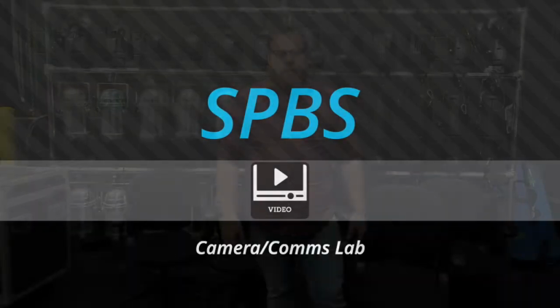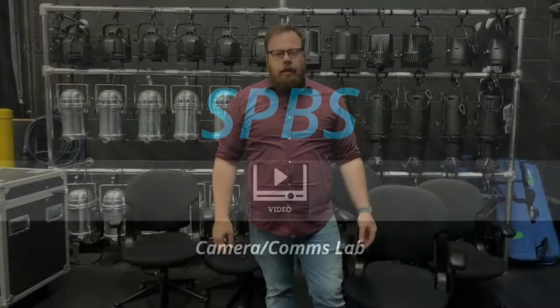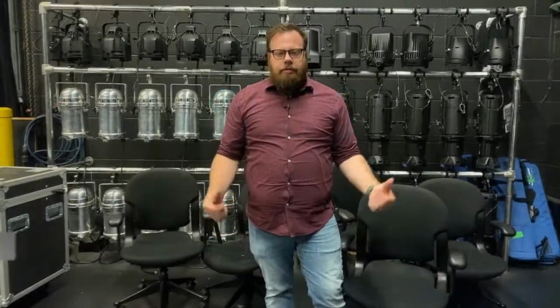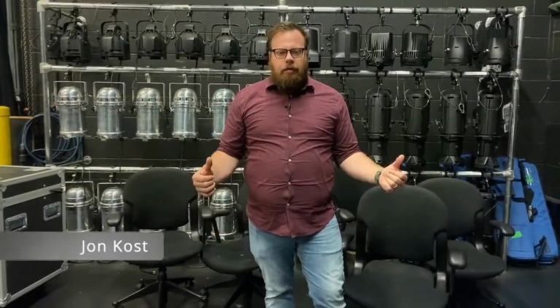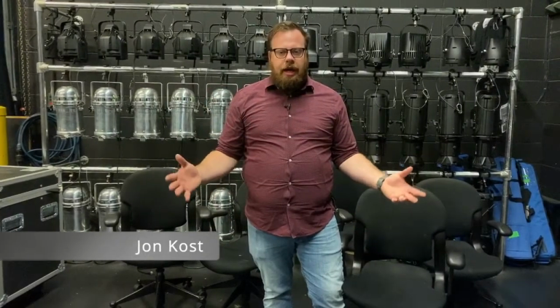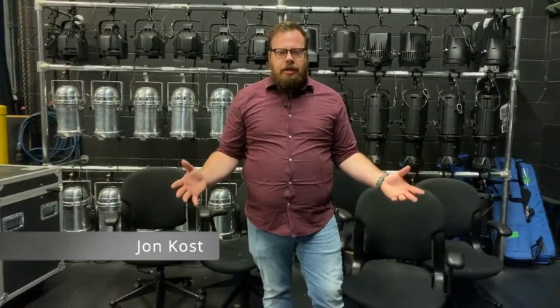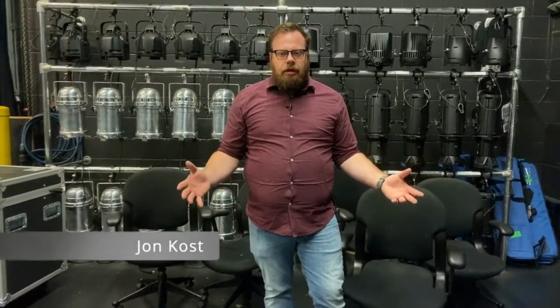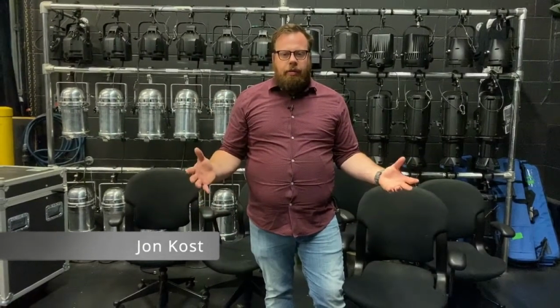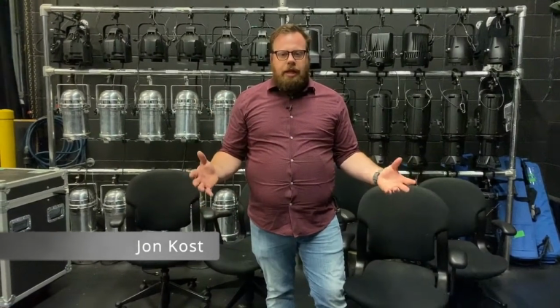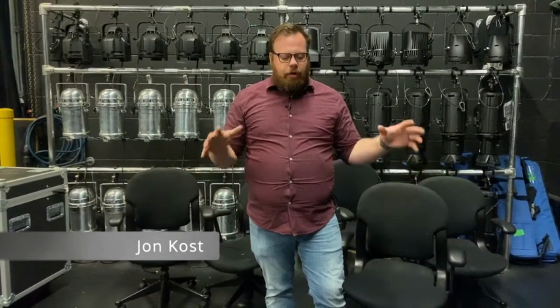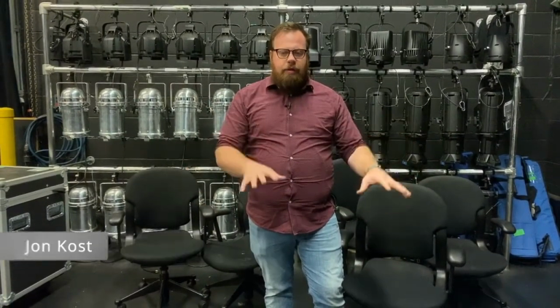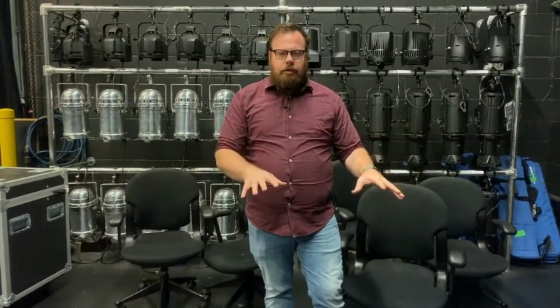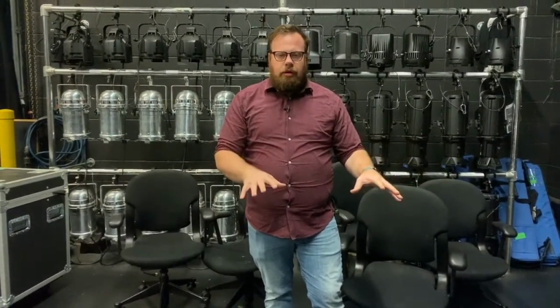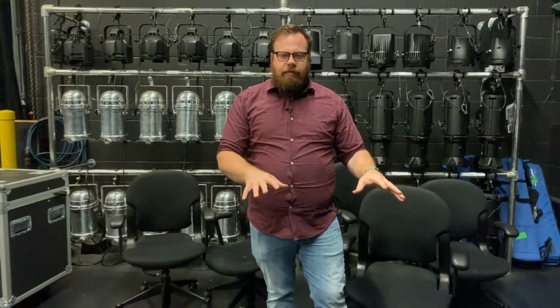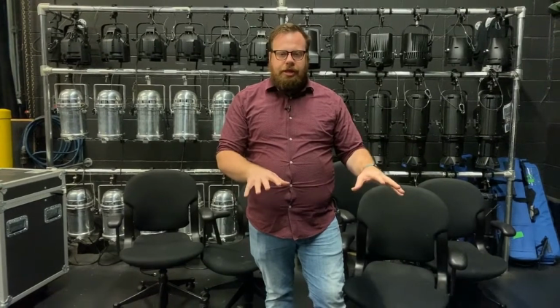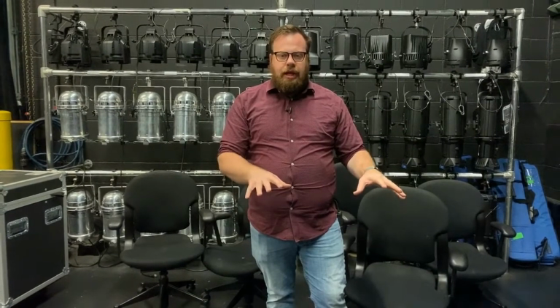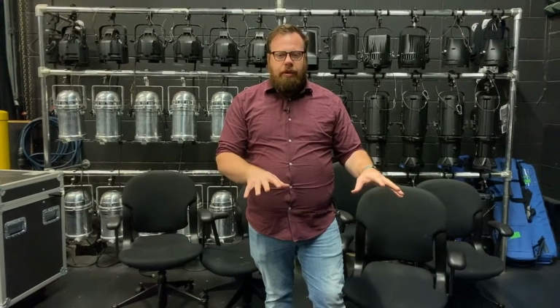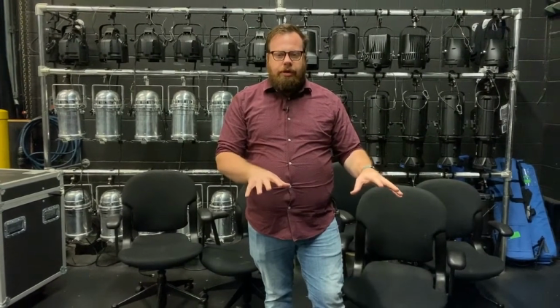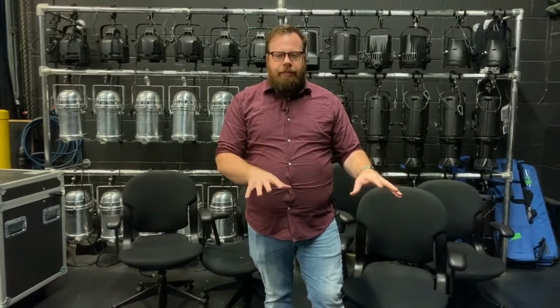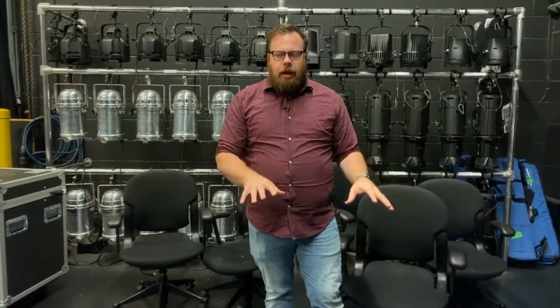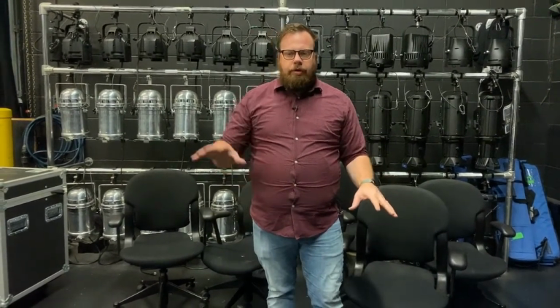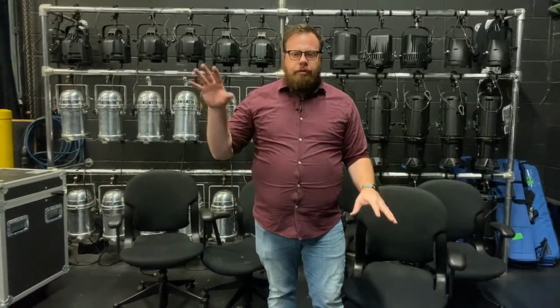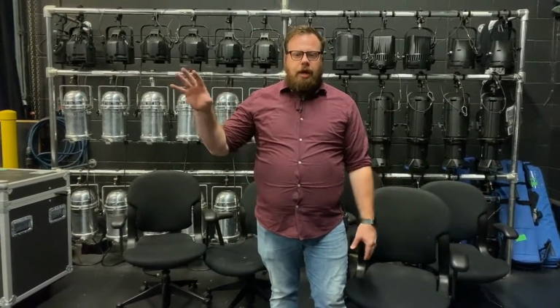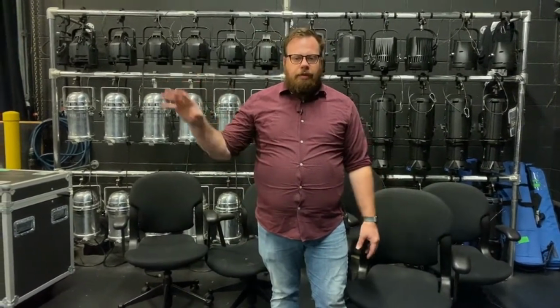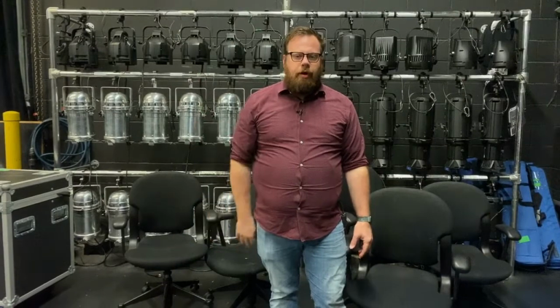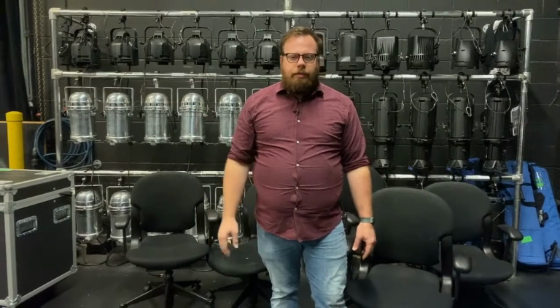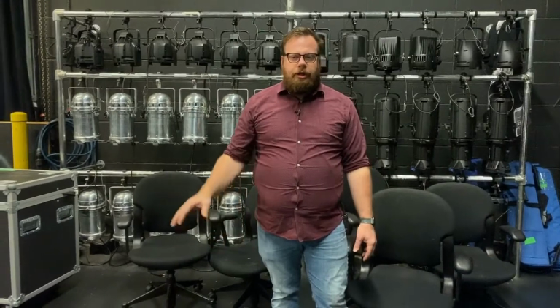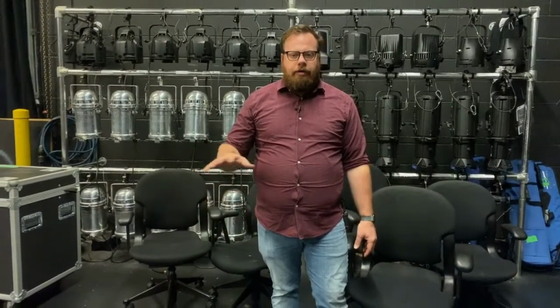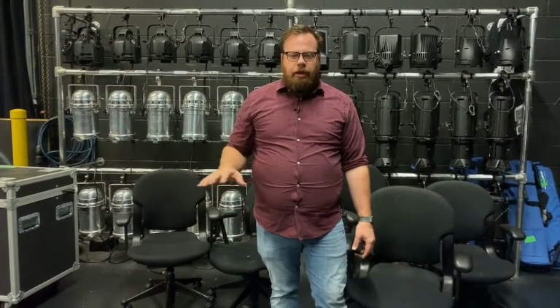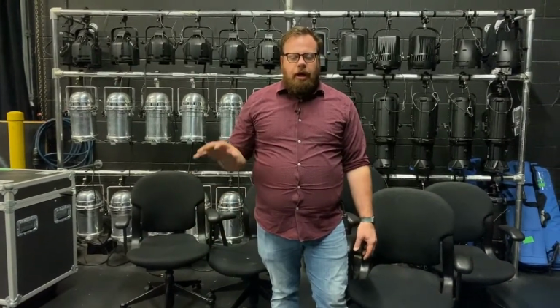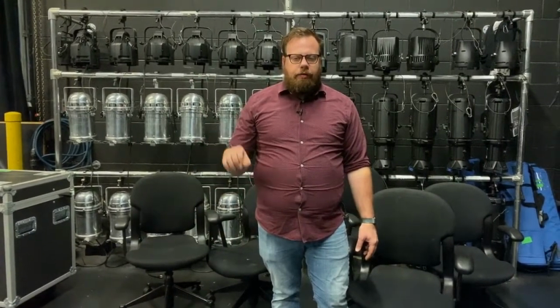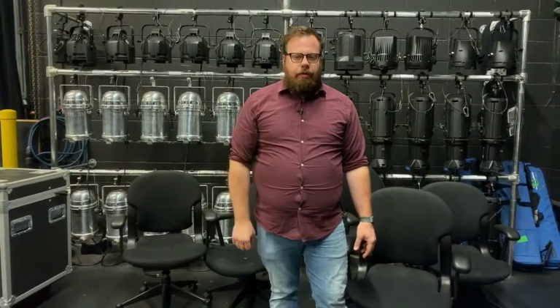Hey gang, my name is John. Welcome to AVT. Today we're going to be setting up your cameras. We have an ENG style camera that we're going to set up, and we're also going to set up comms so each position can hear each other as we go through this.